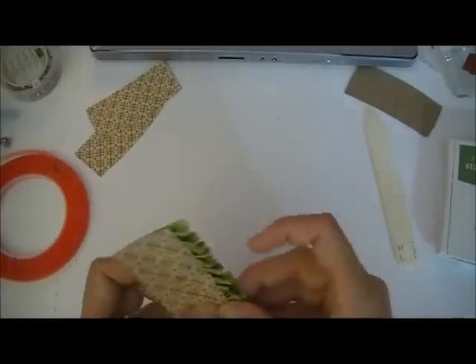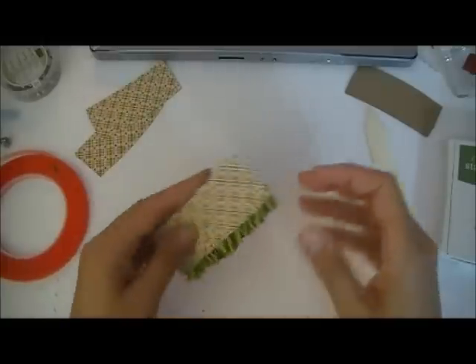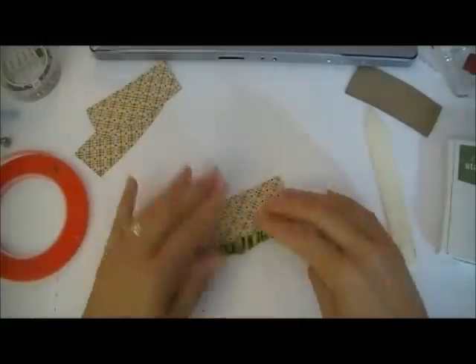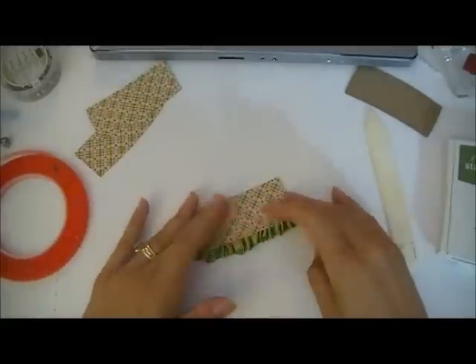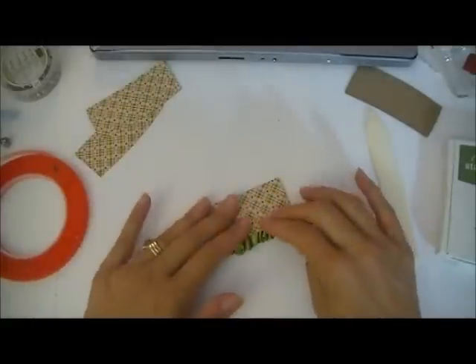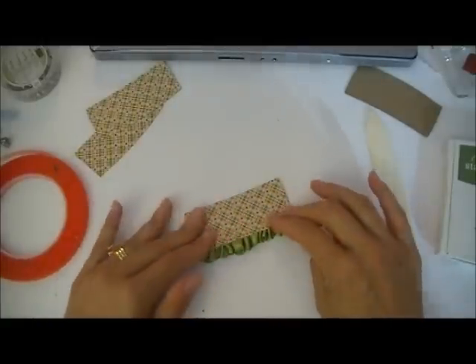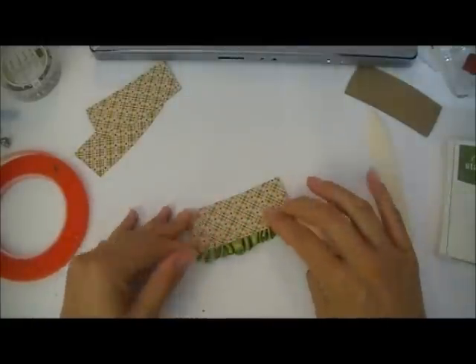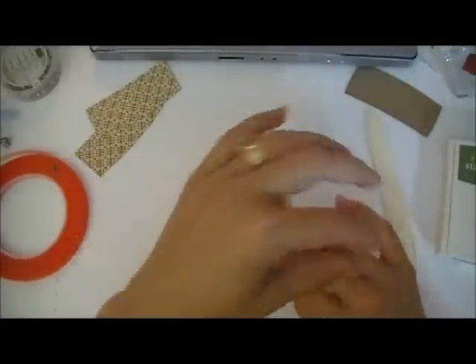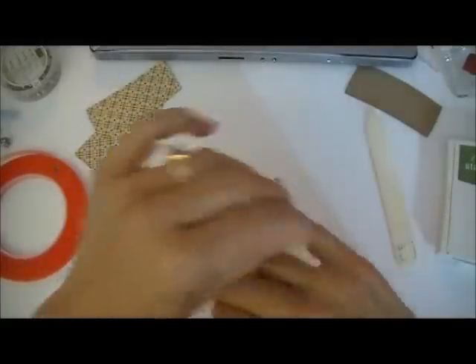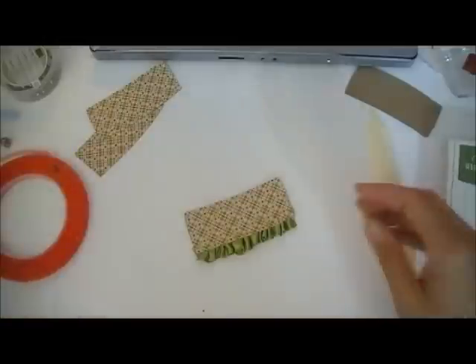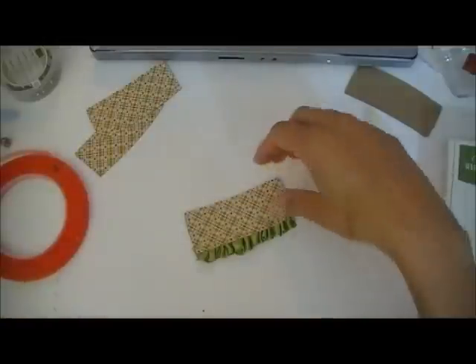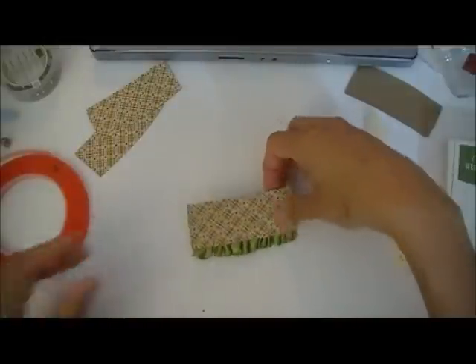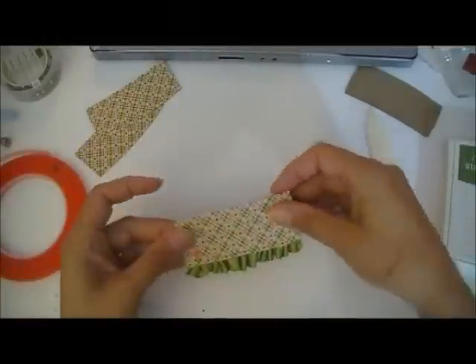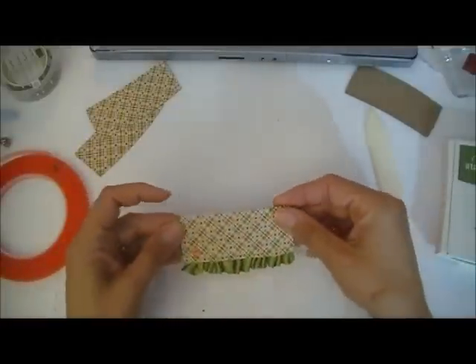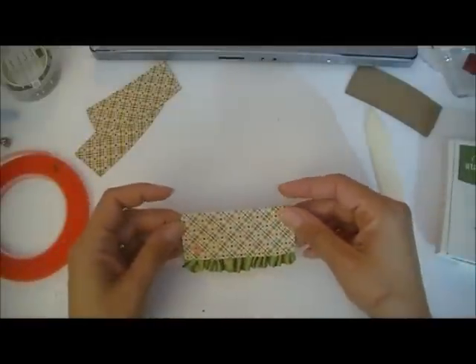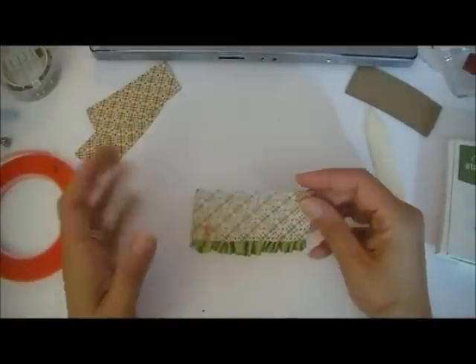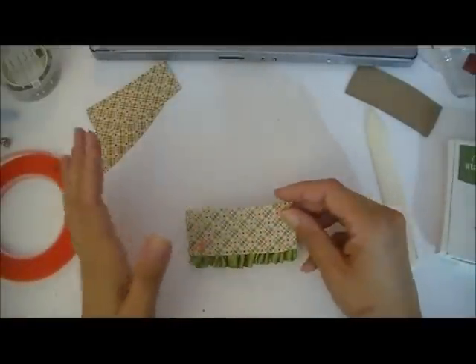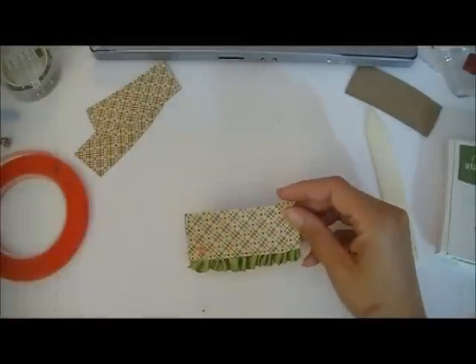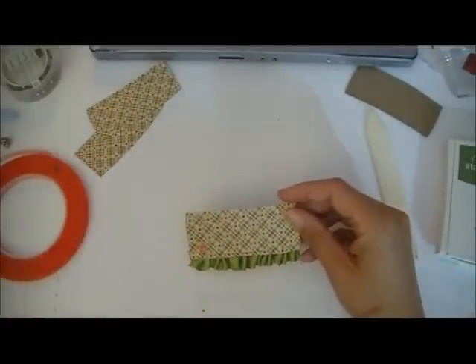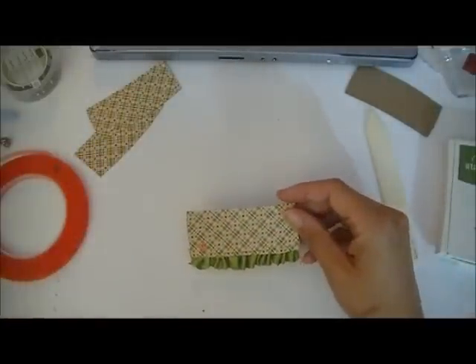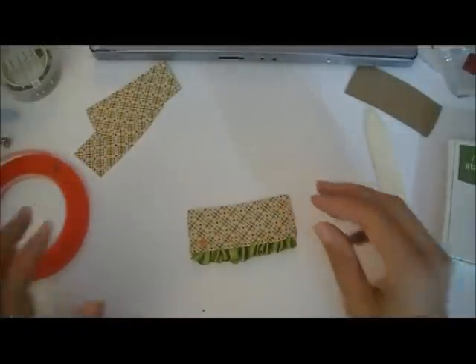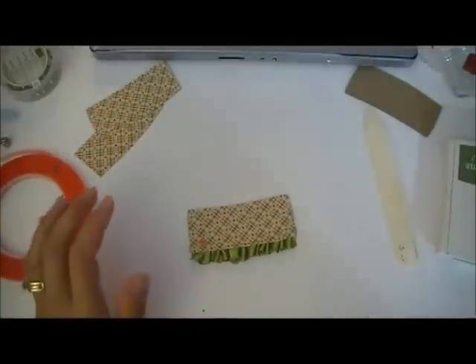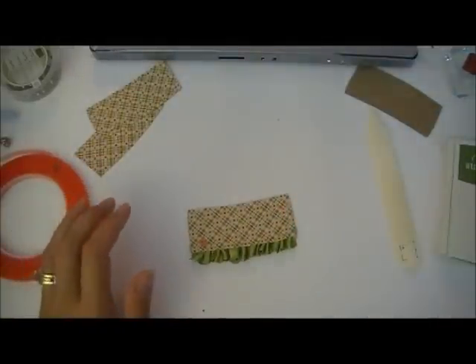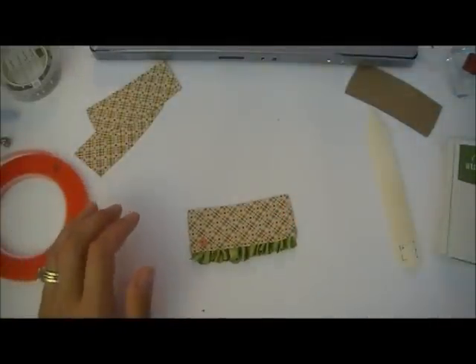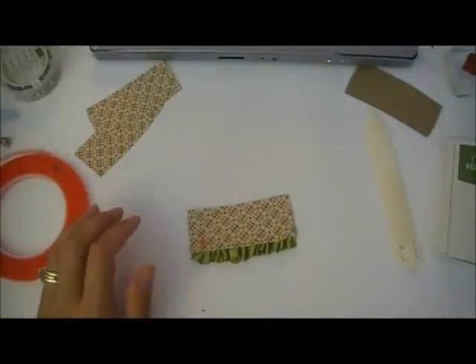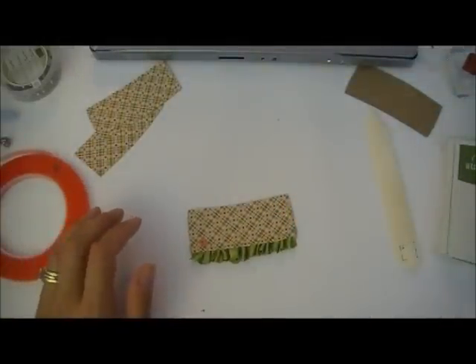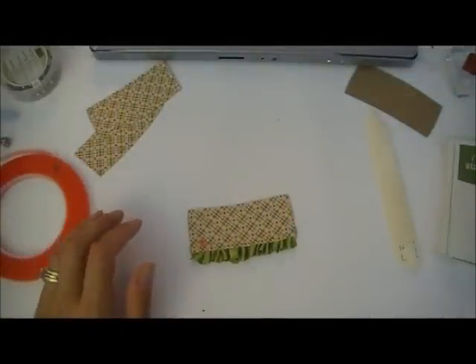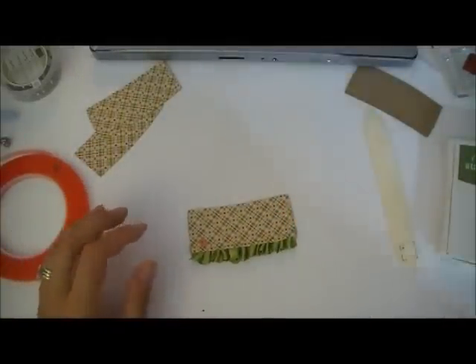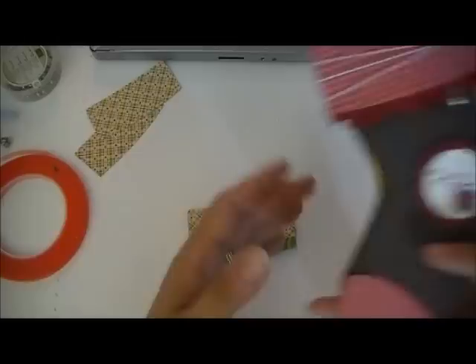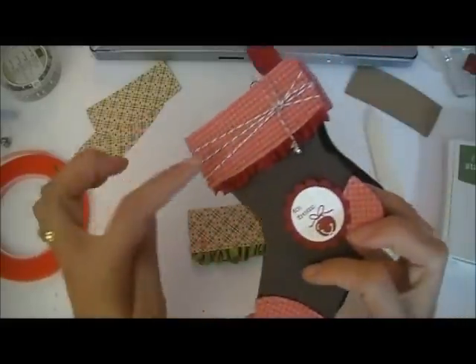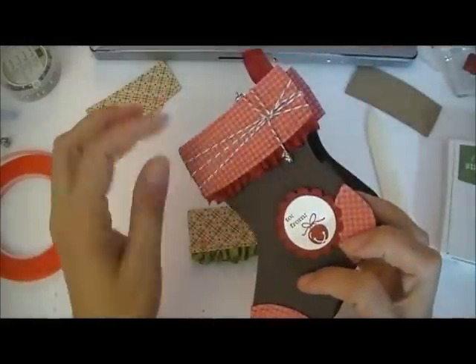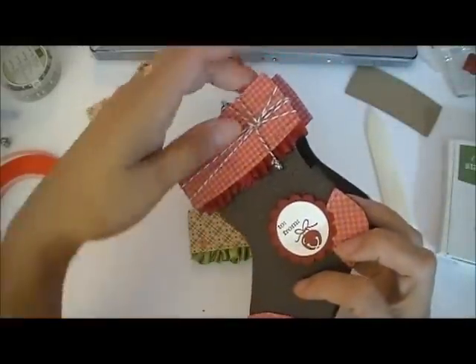I'll do that off camera. Alright, so there we go — there is the front part. I am working on the front now, so what I'm going to do next is my baker's twine.